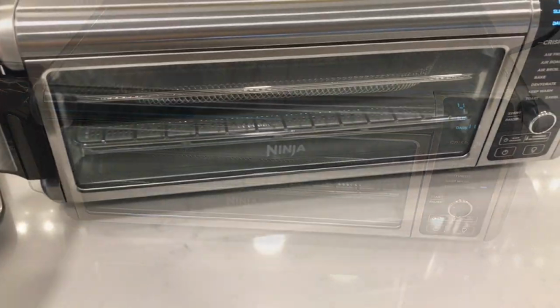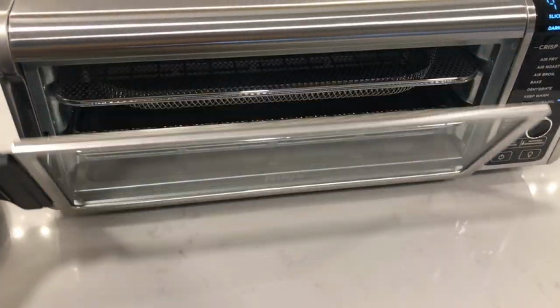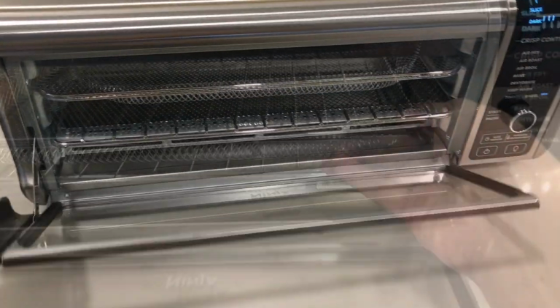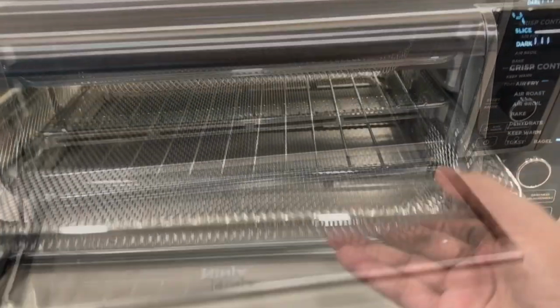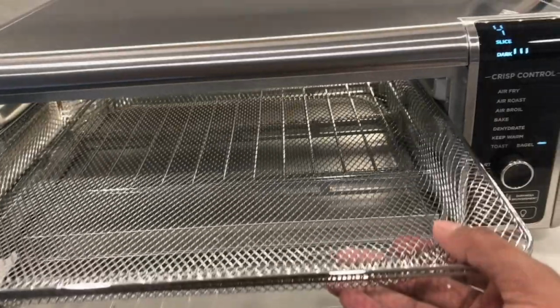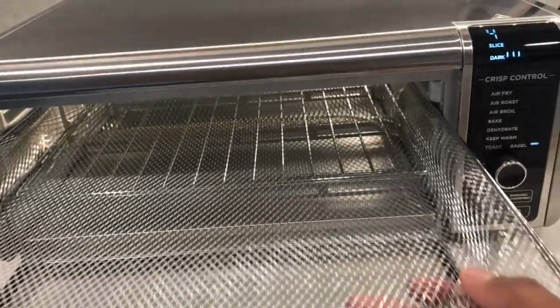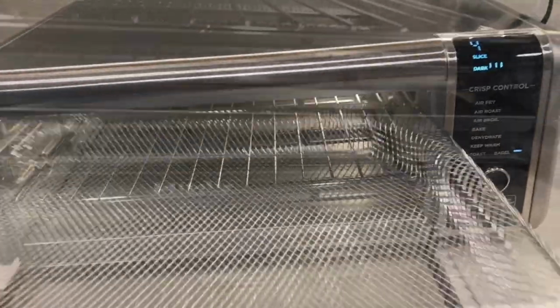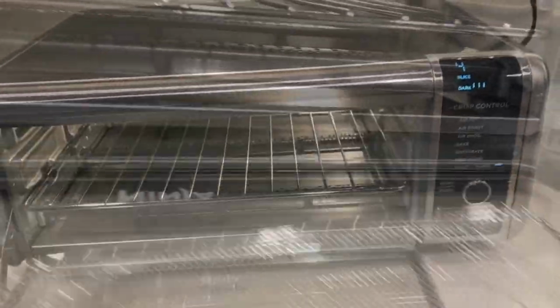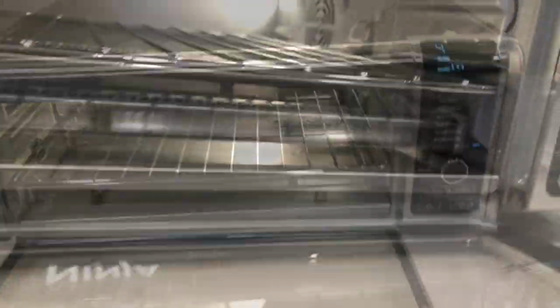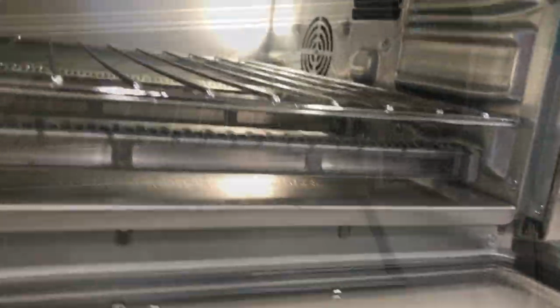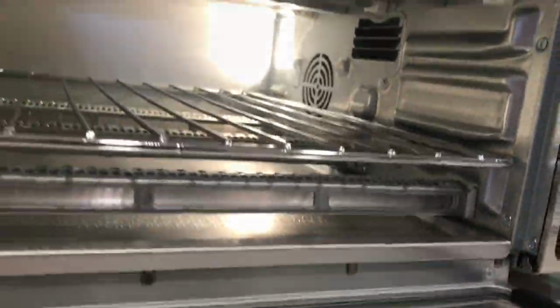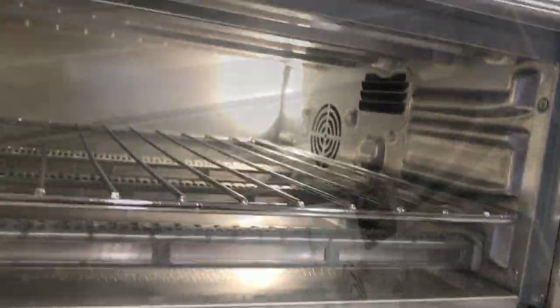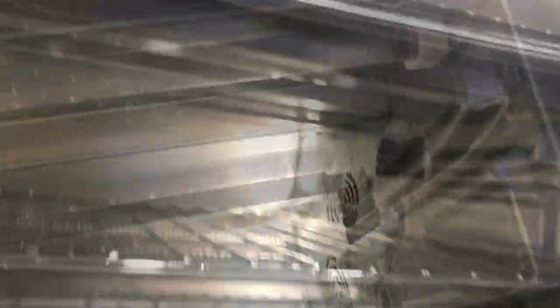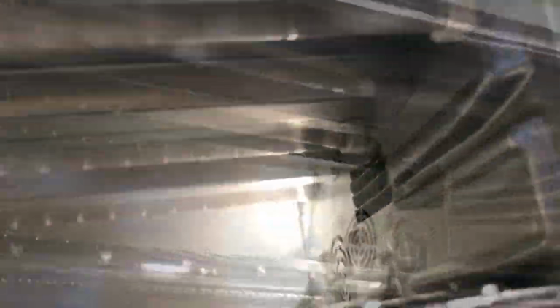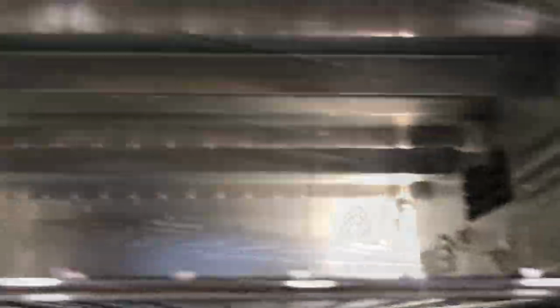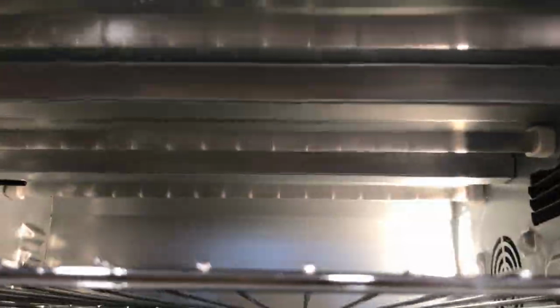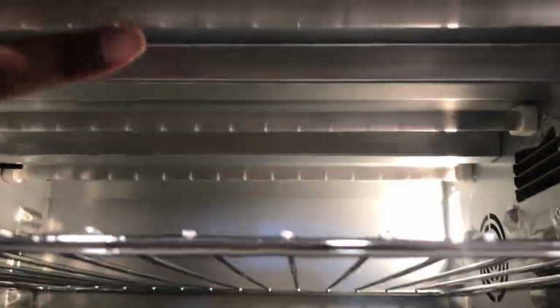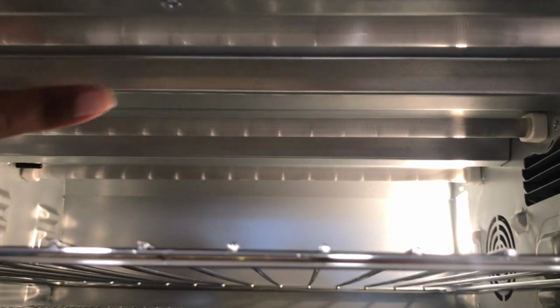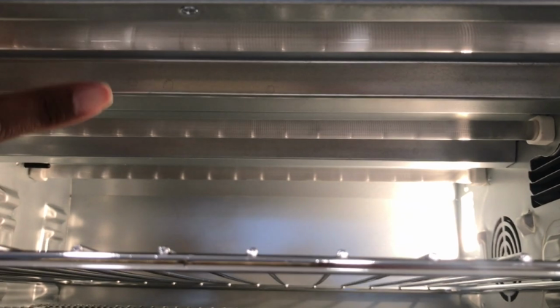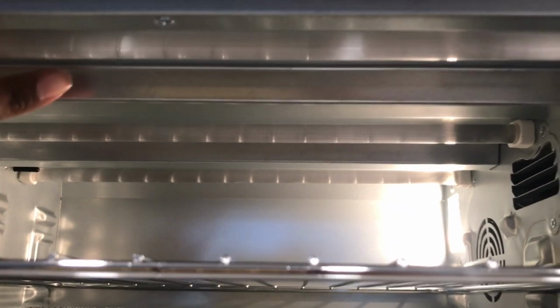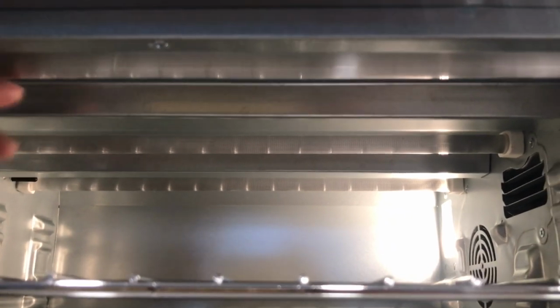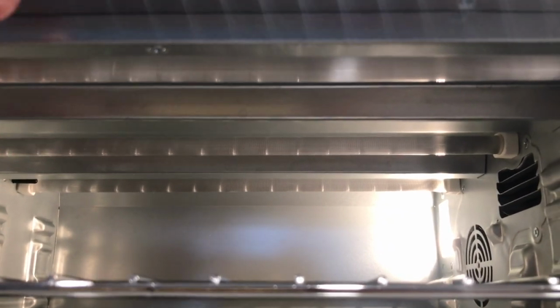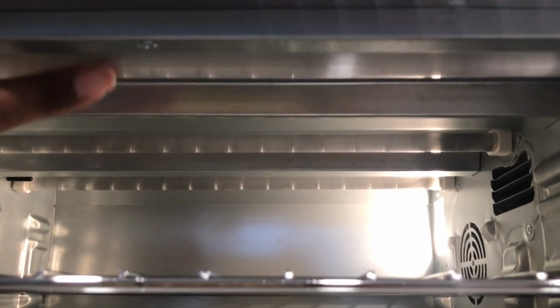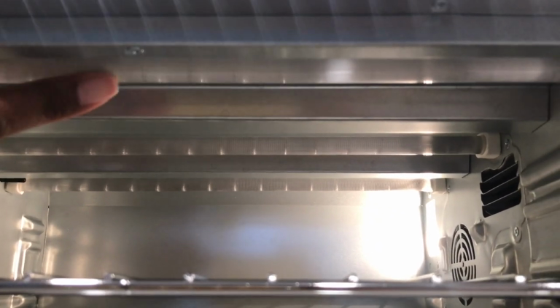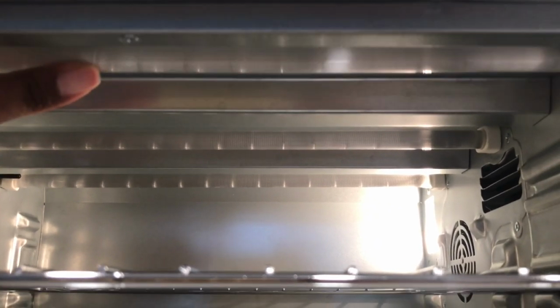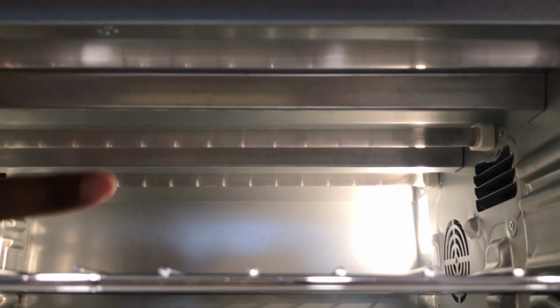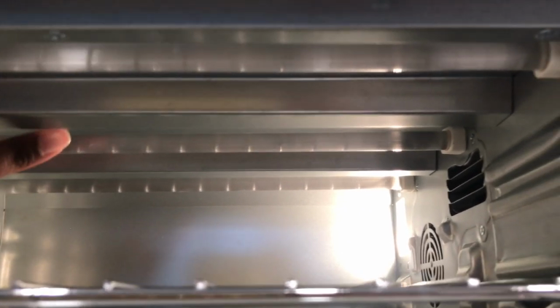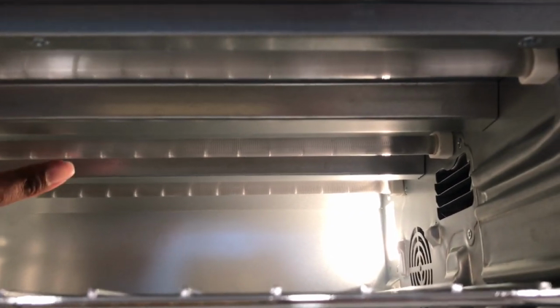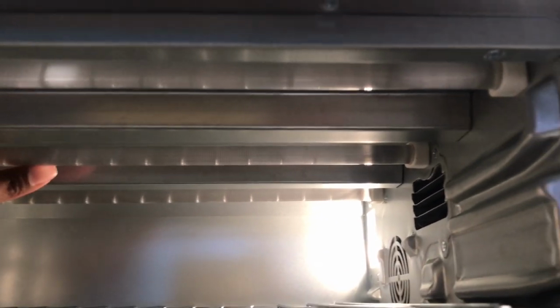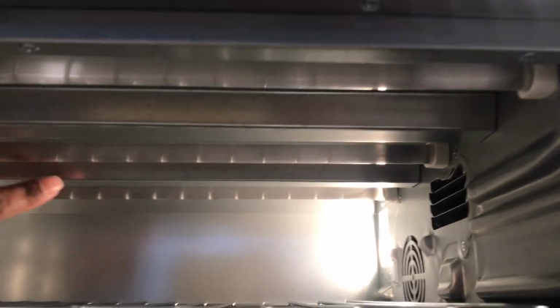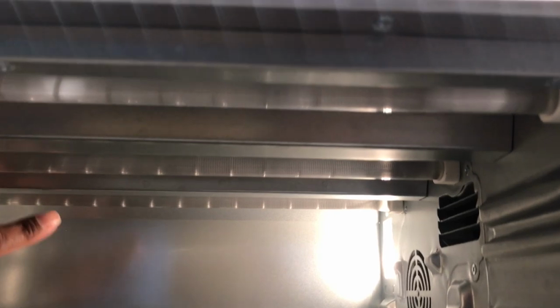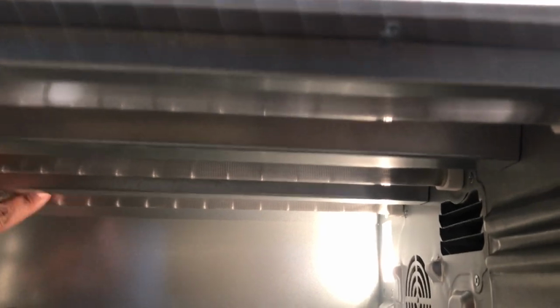Inside, it has three heating elements at the top and at the bottom, which I think is great as the heat will spread out evenly from the front, middle, and the back.